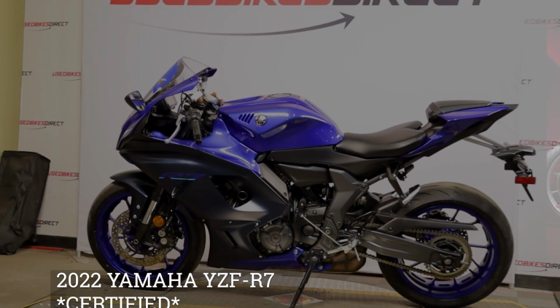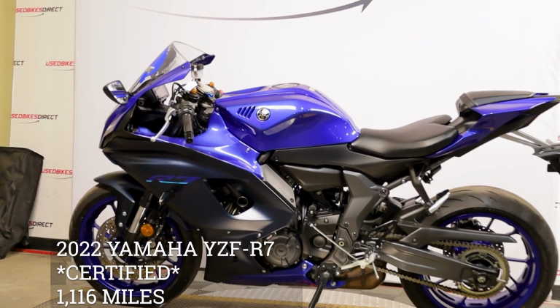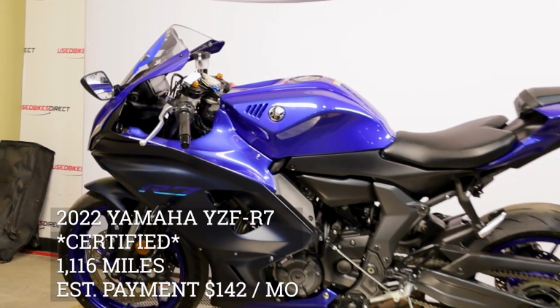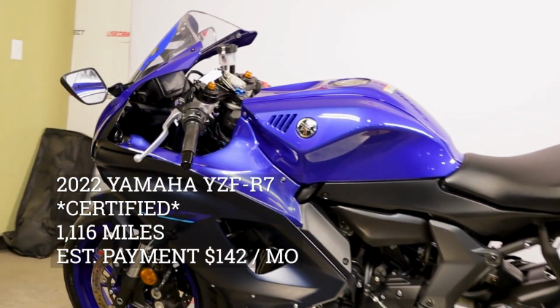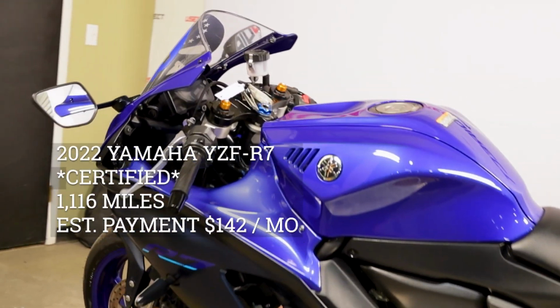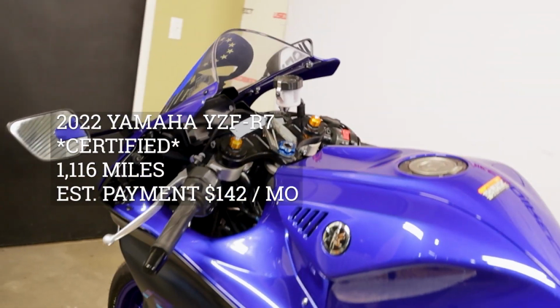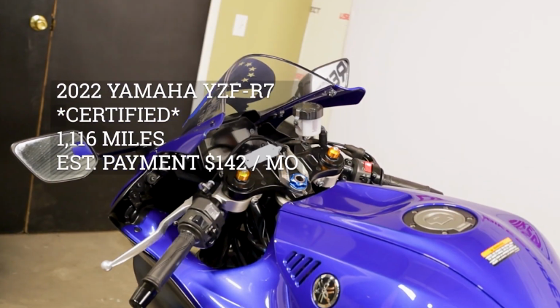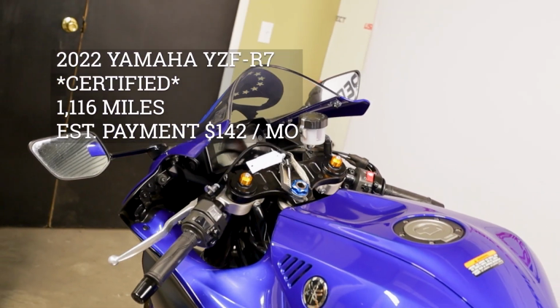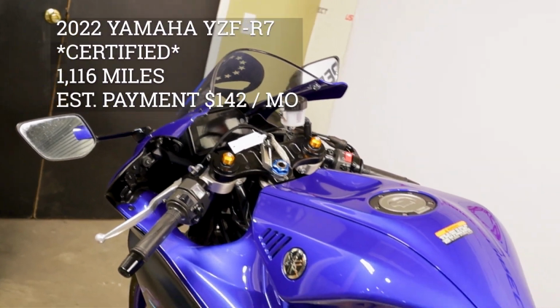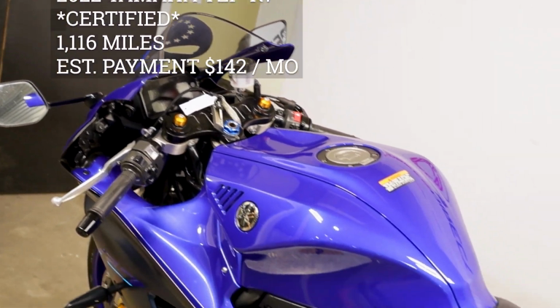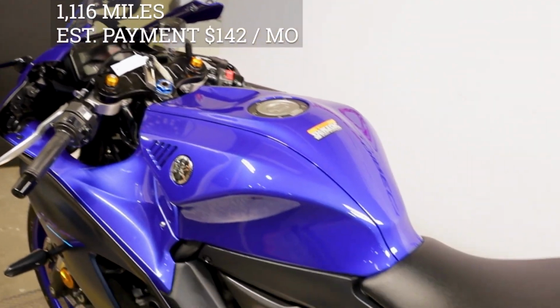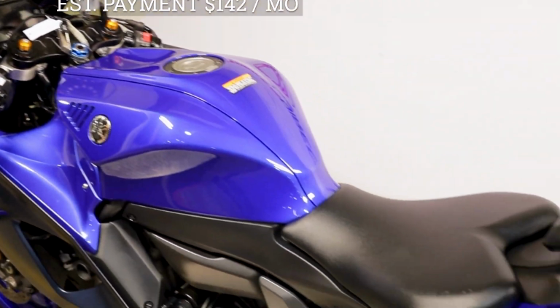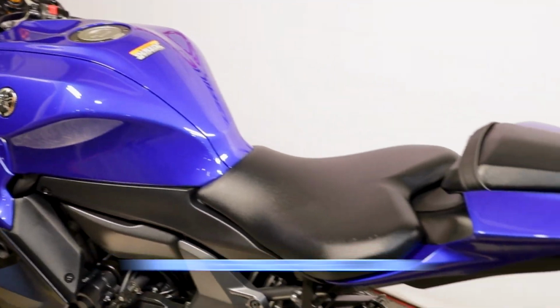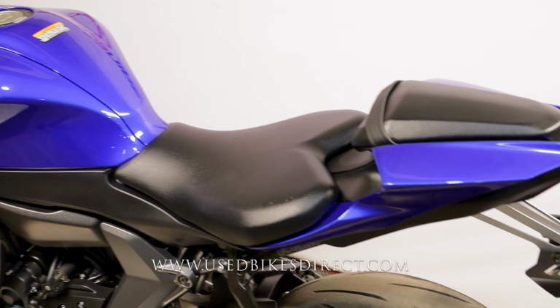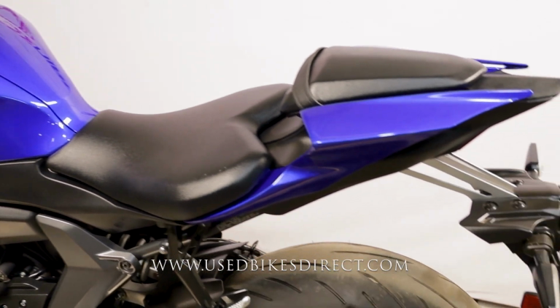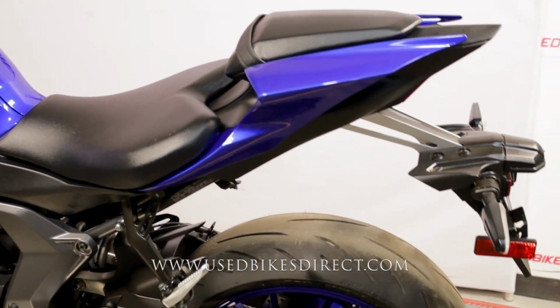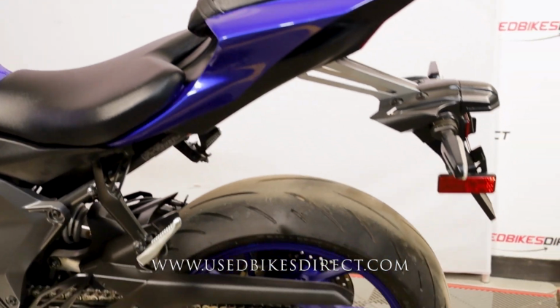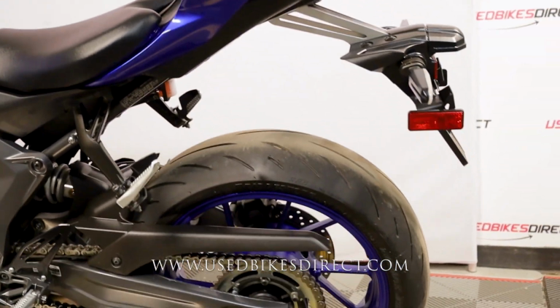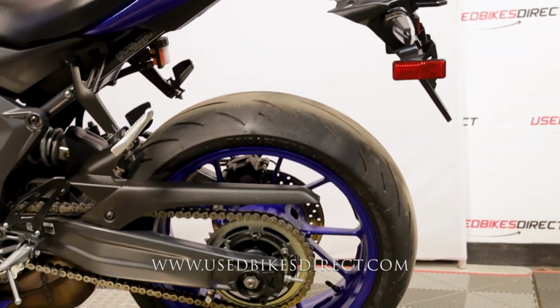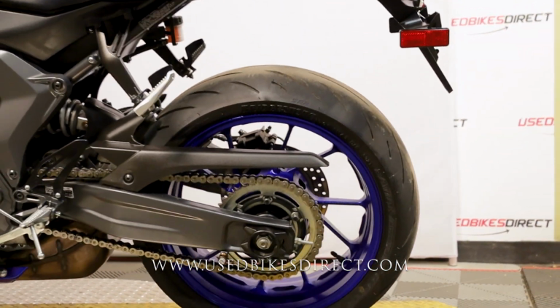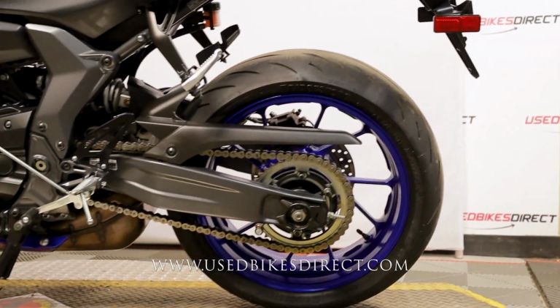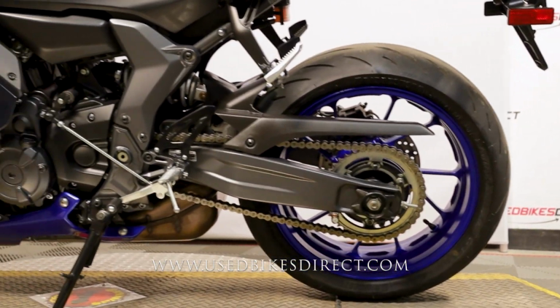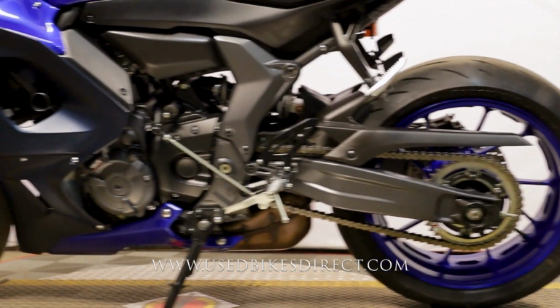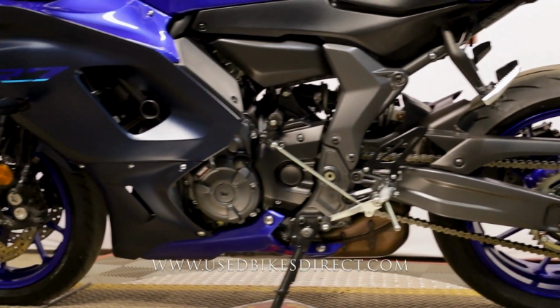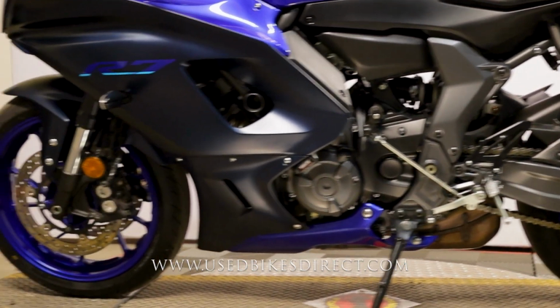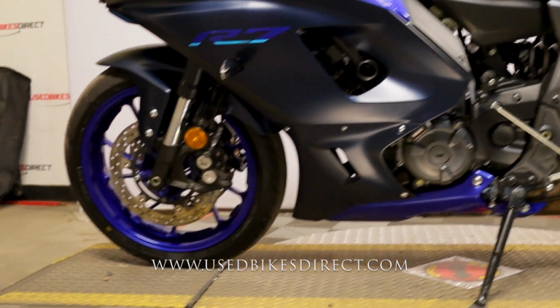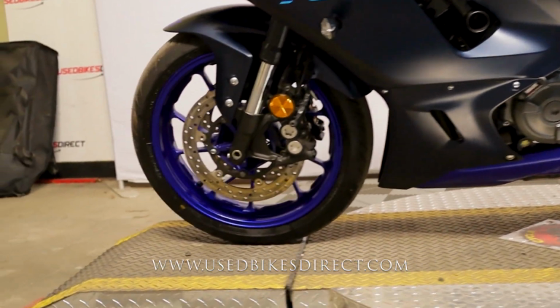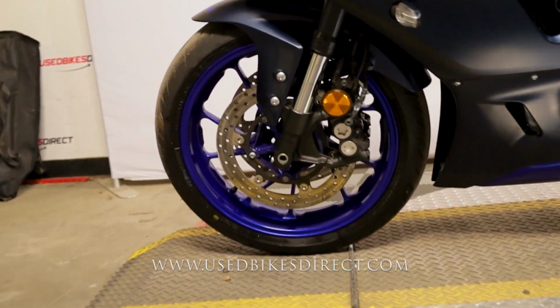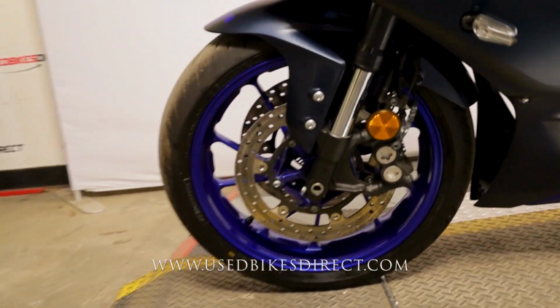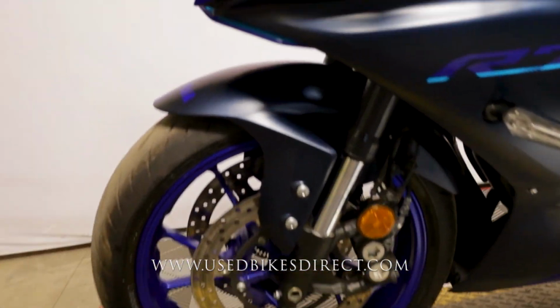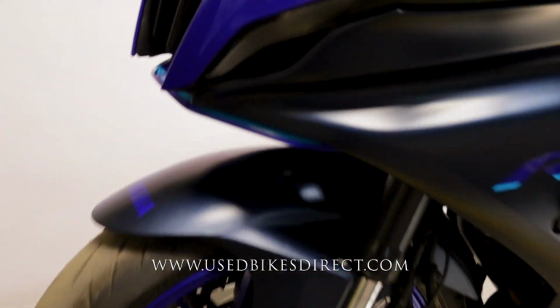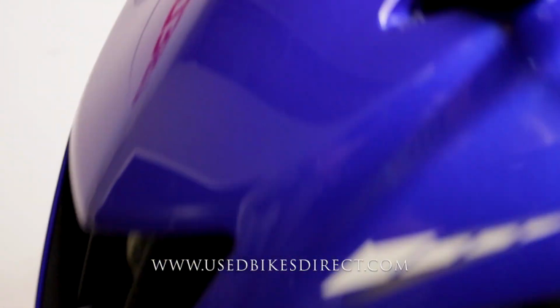Hey everyone, Nick again from Used Bikes Direct, checking out this '22 R7. Hop on the website at usedbikesdirect.com to see those detailed photos and specs, or give us a call with any questions at 866-576-2453.